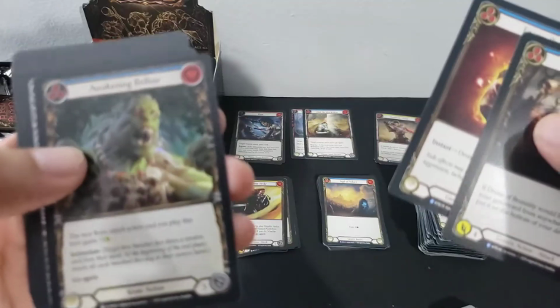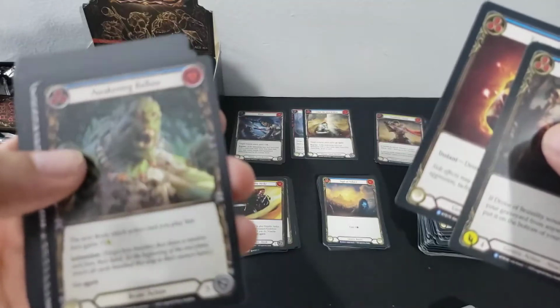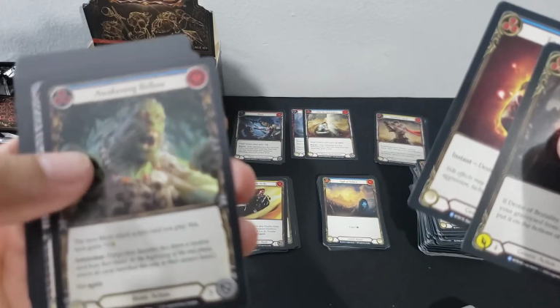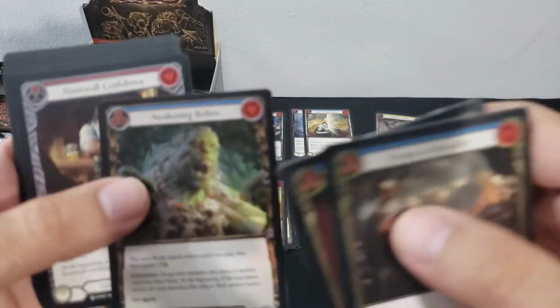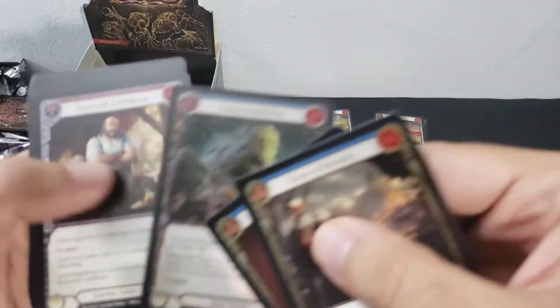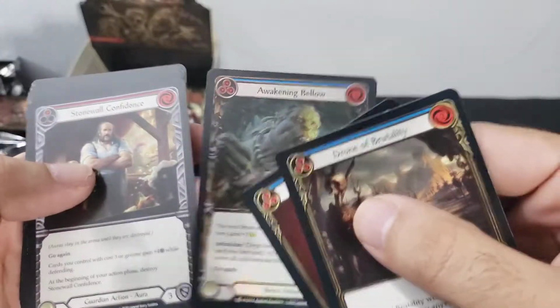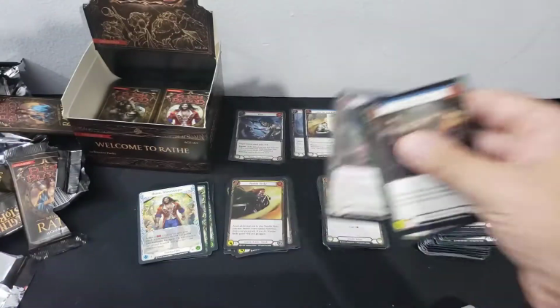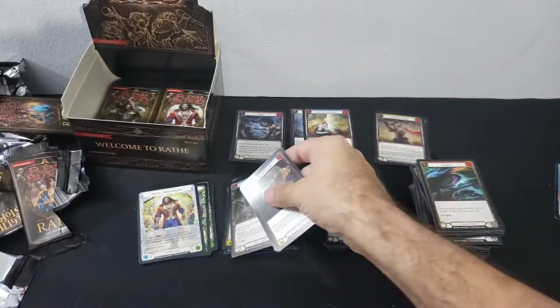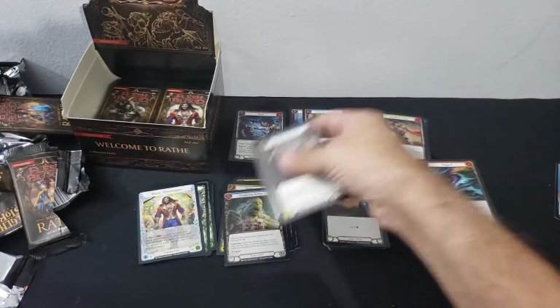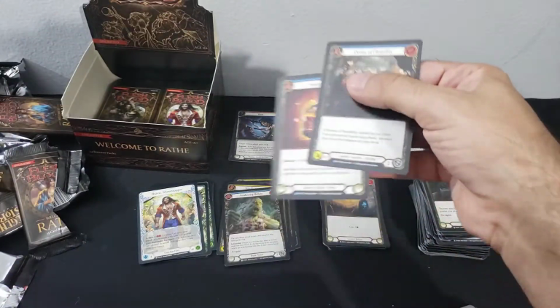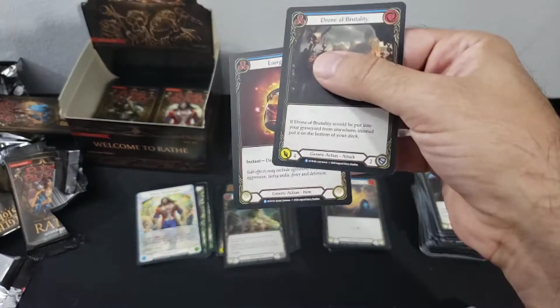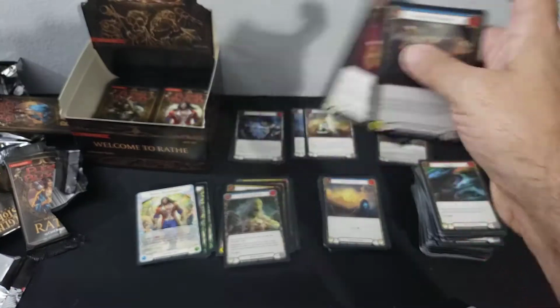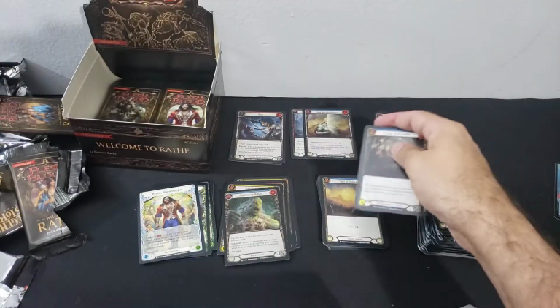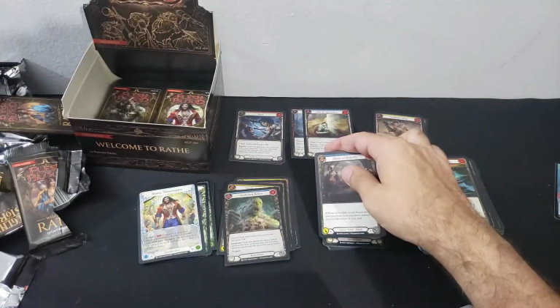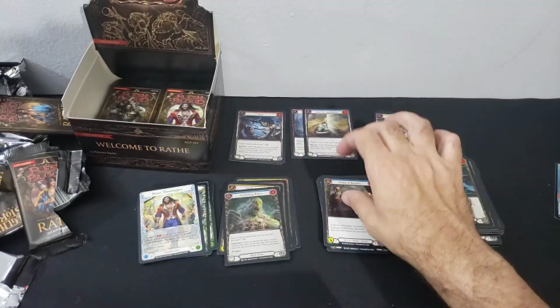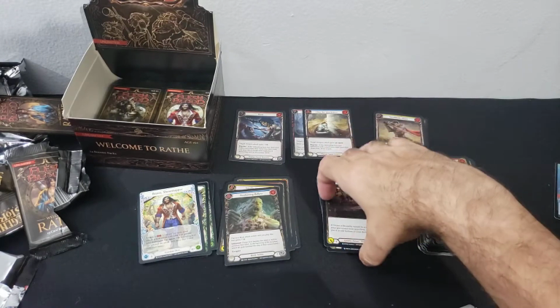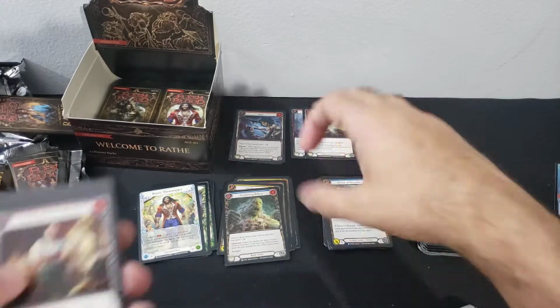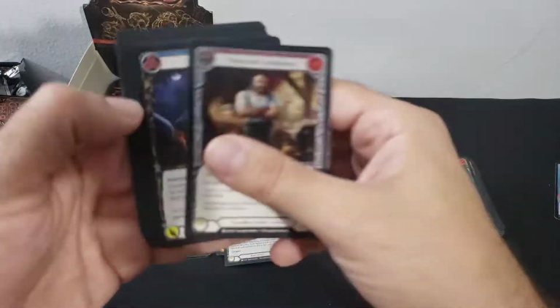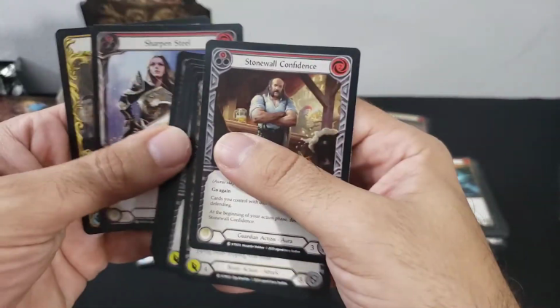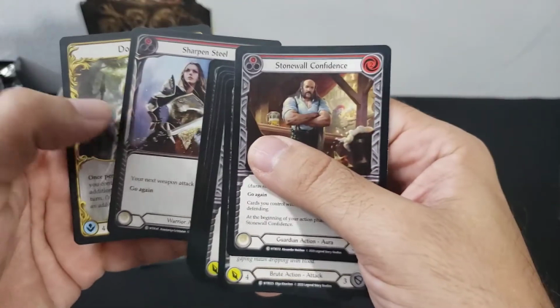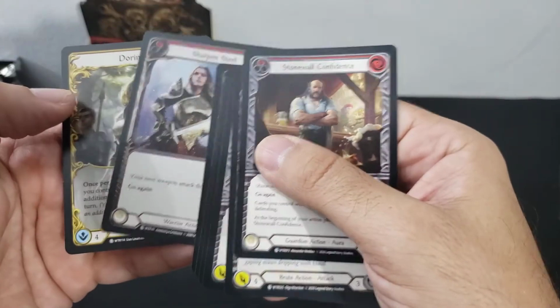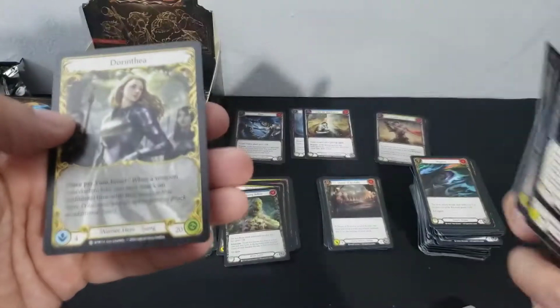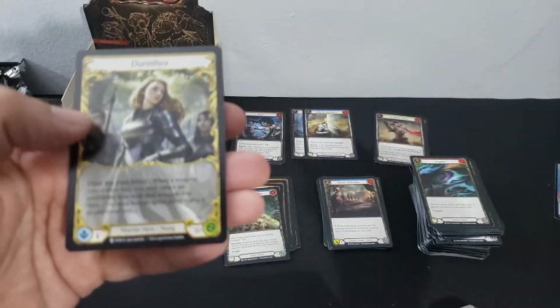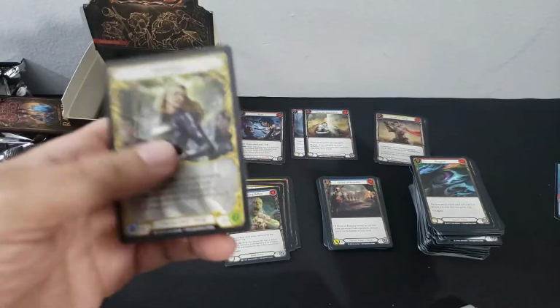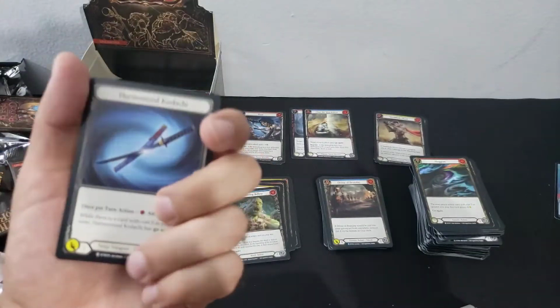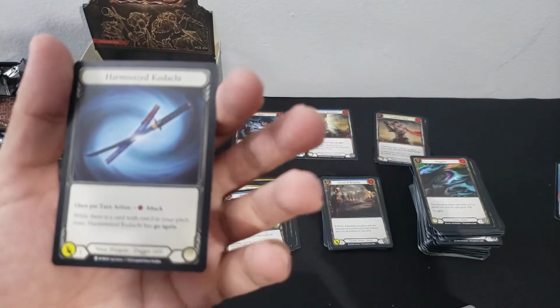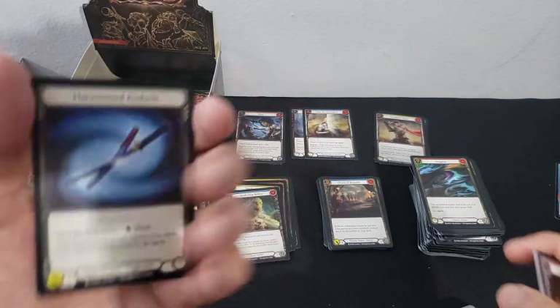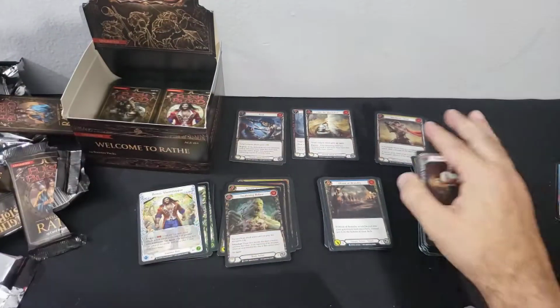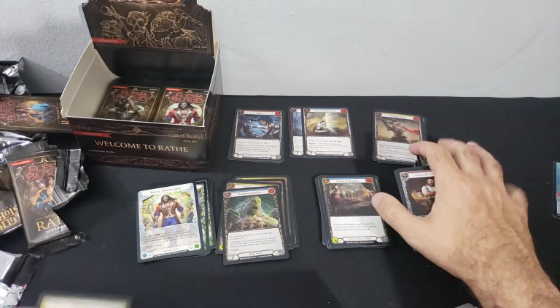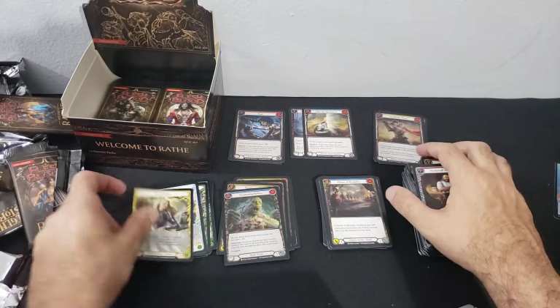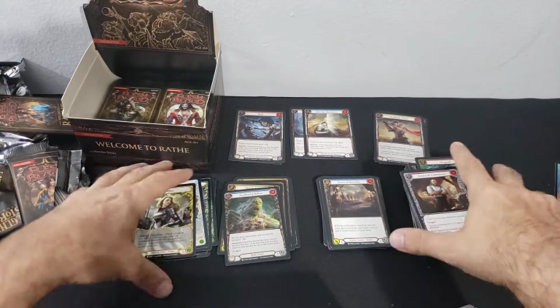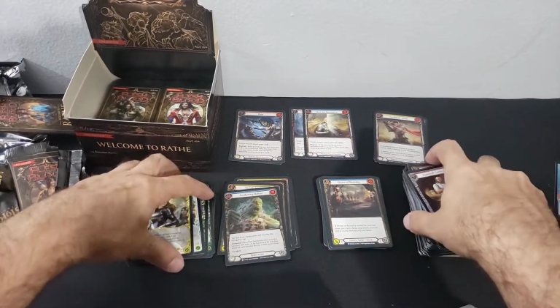Awakening Bellow common foil, token Young Dorinthia, and the Ninja Dagger.